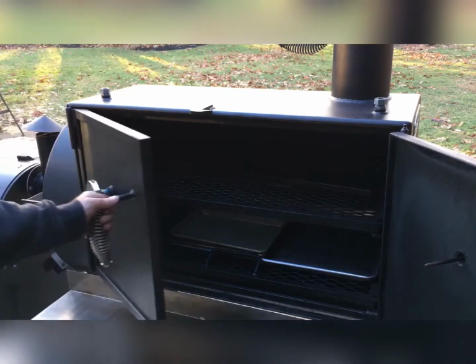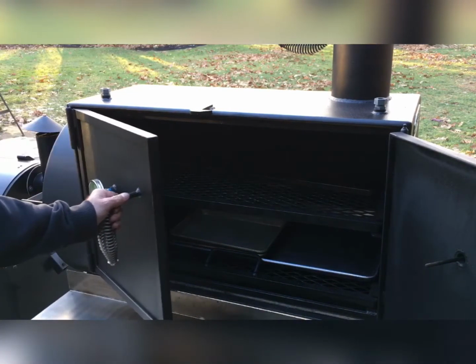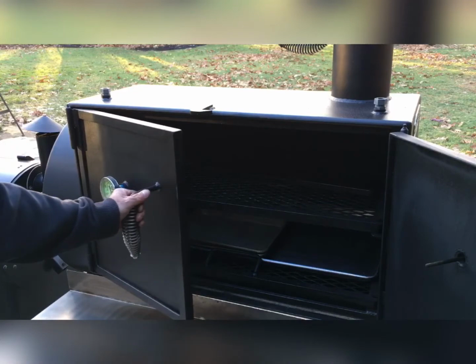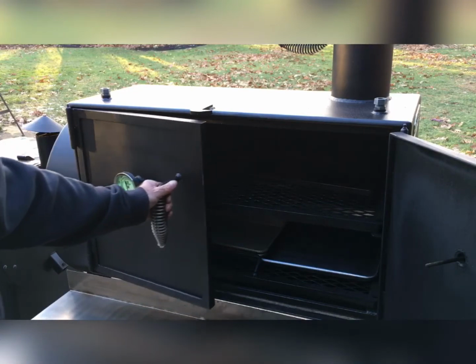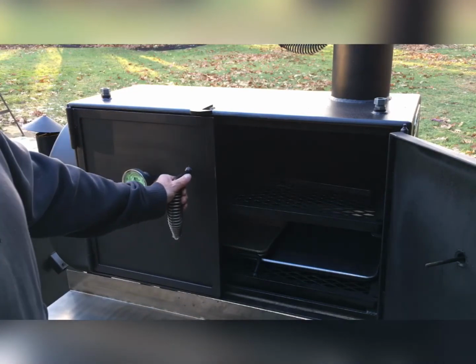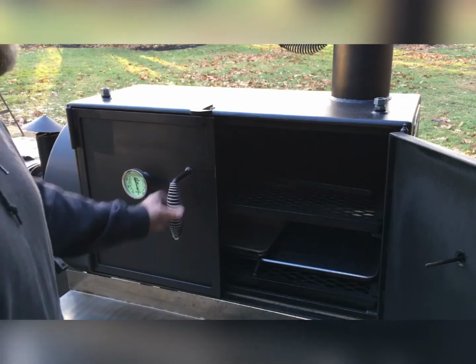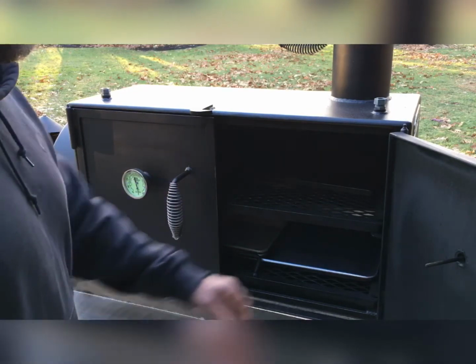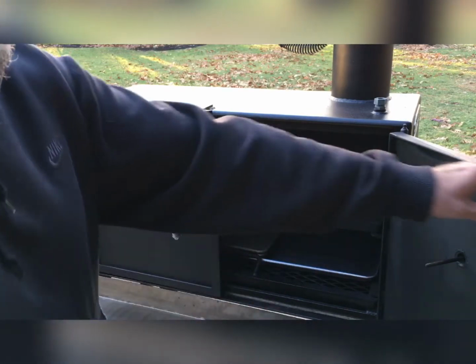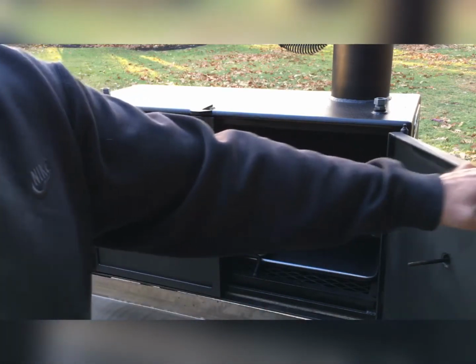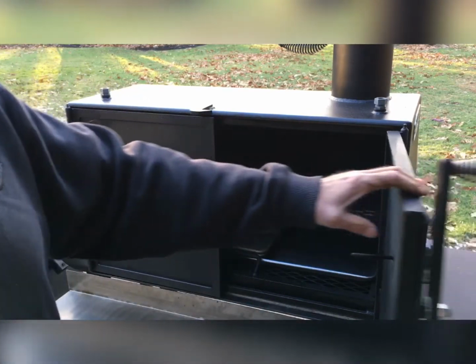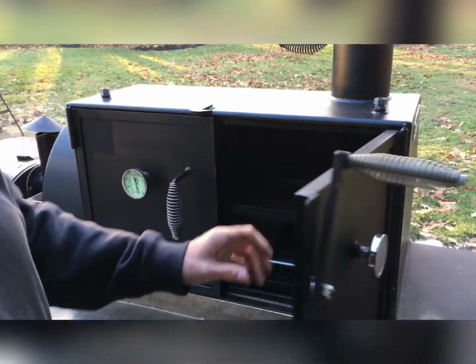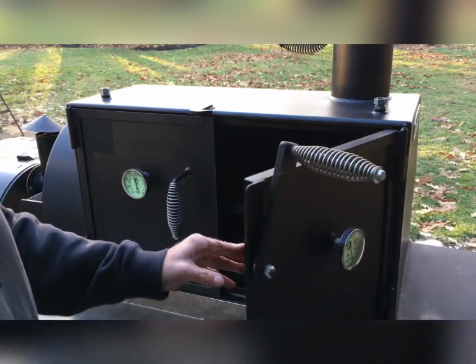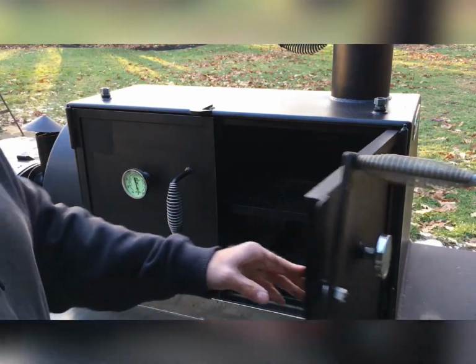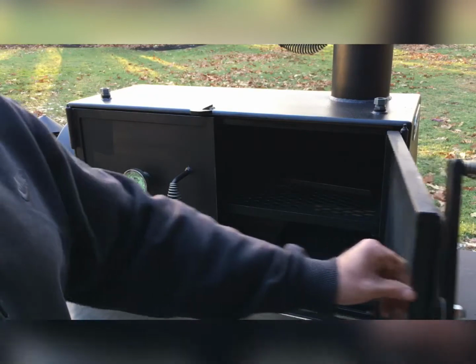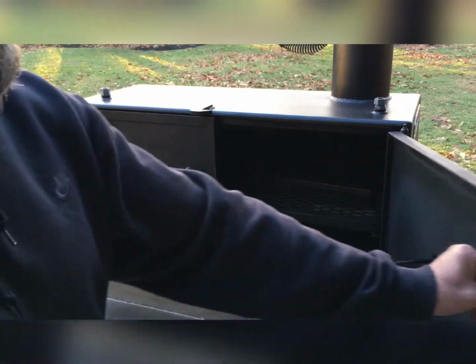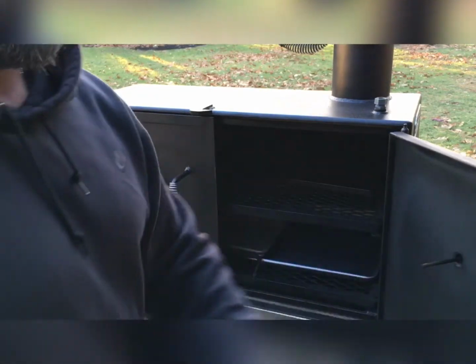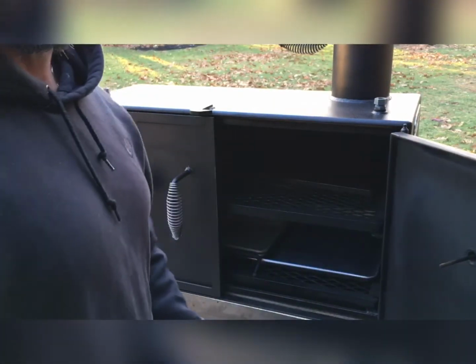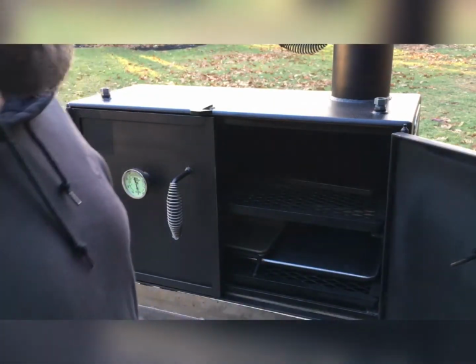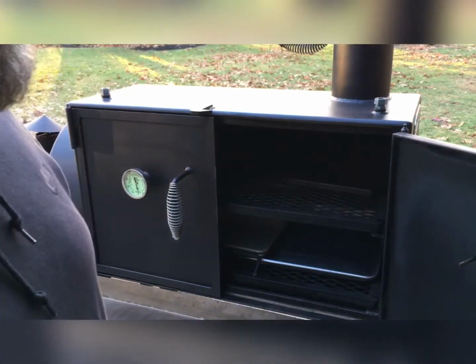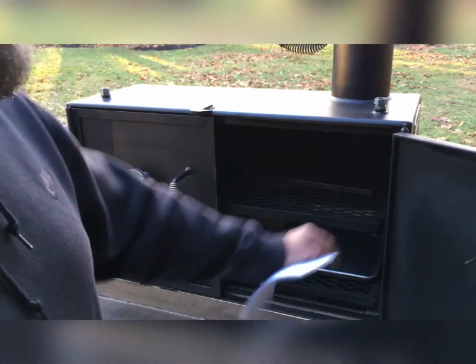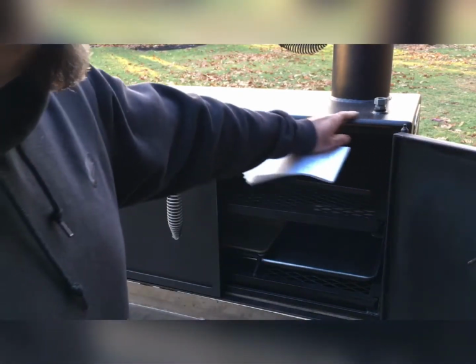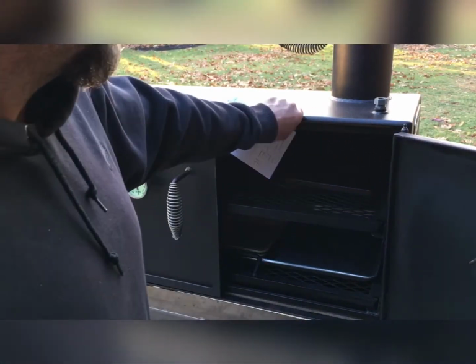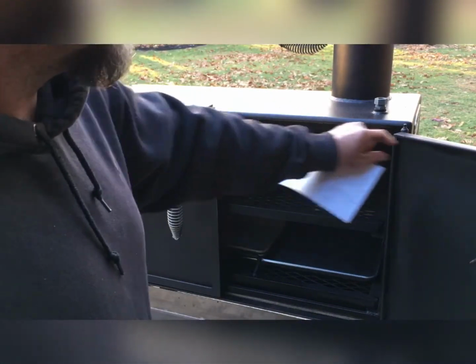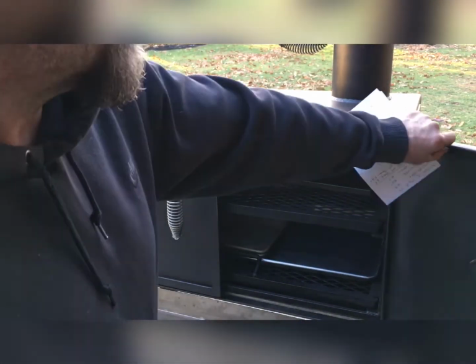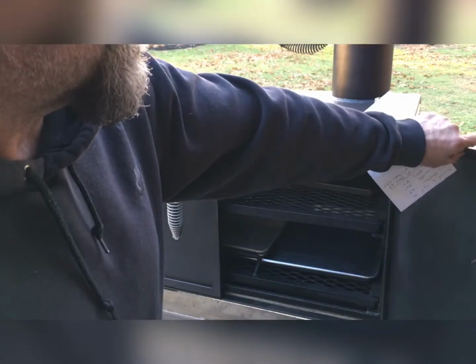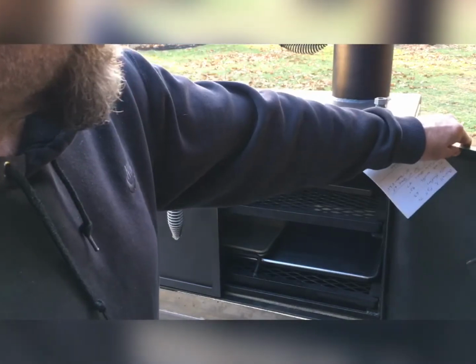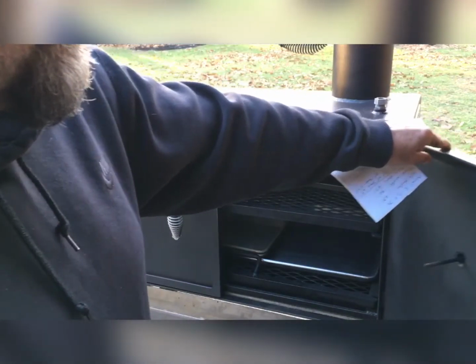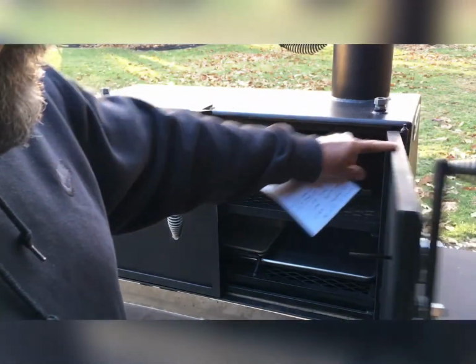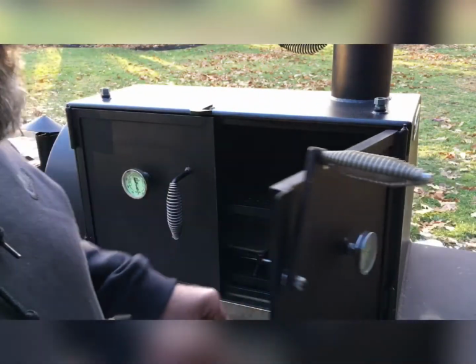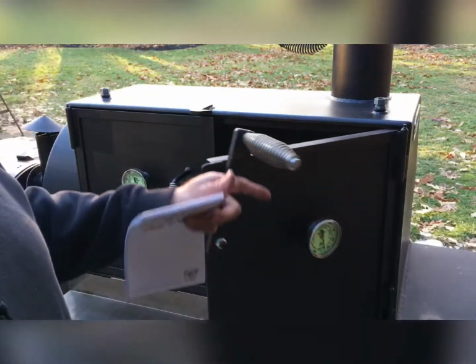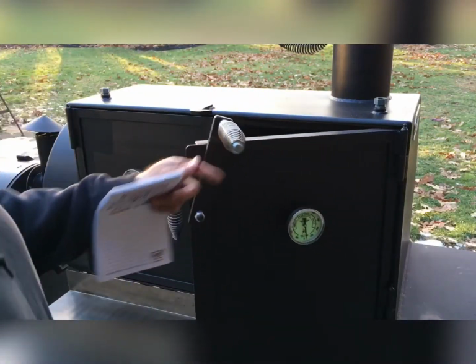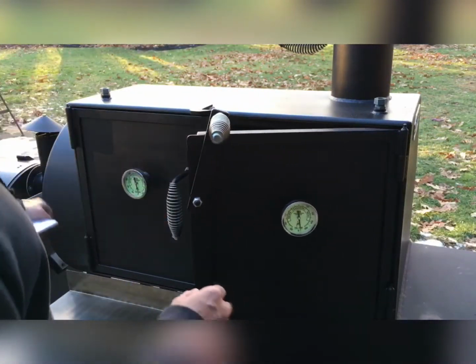Heavy, super heavy duty. You definitely know you're dealing with some quality here. Quarter-inch steel for the box, and three-eighths inch steel for the actual tube.